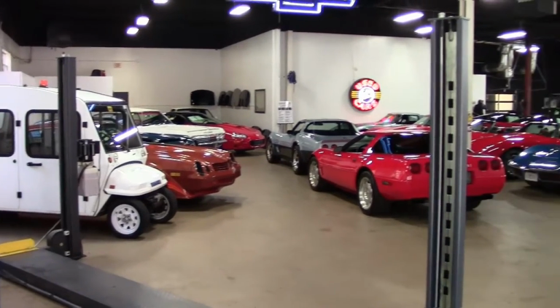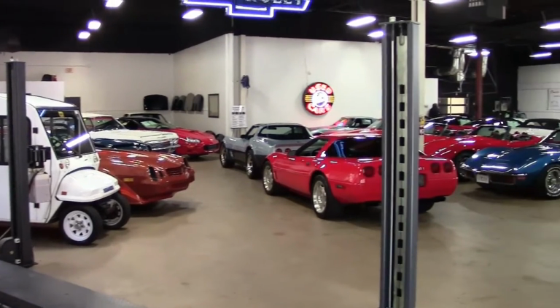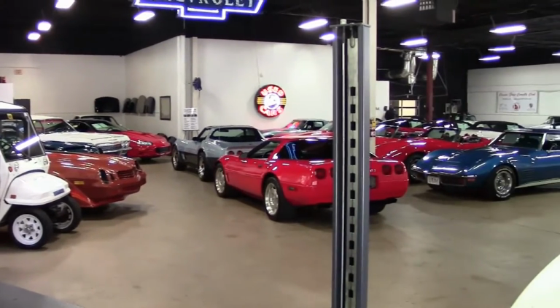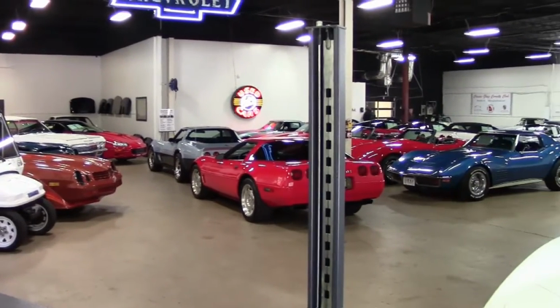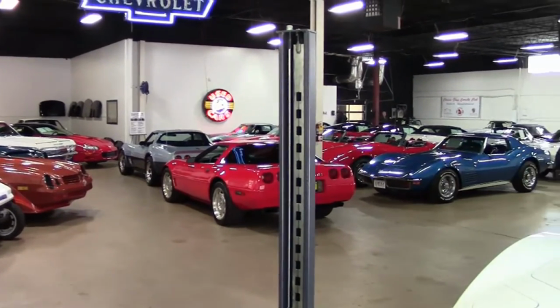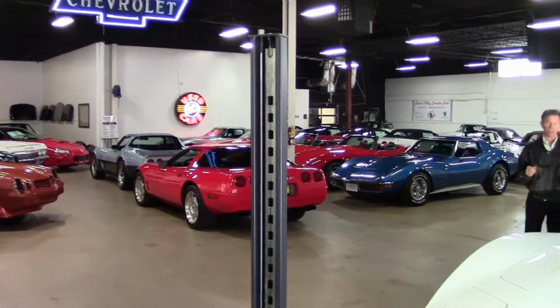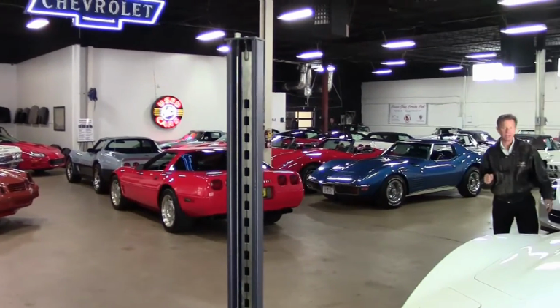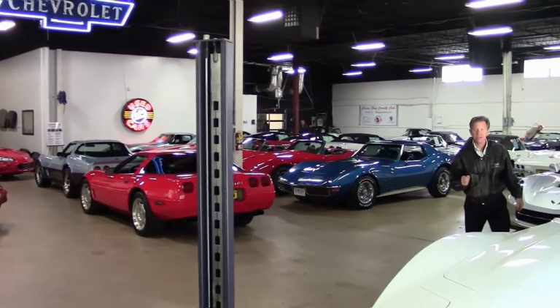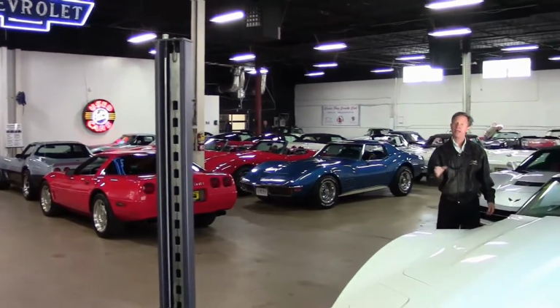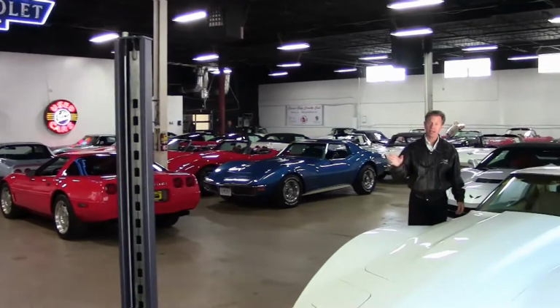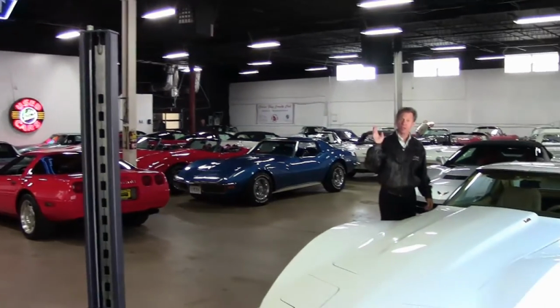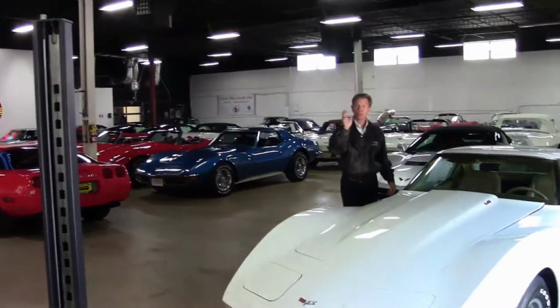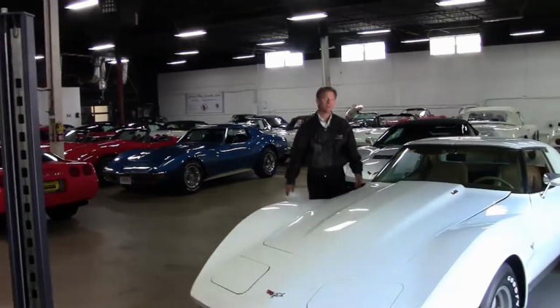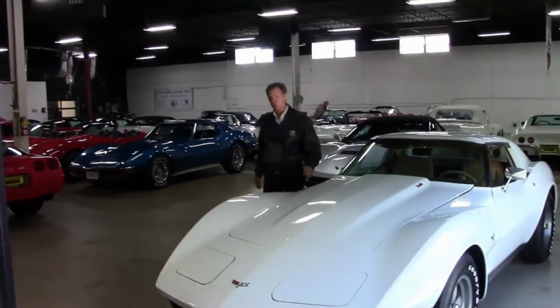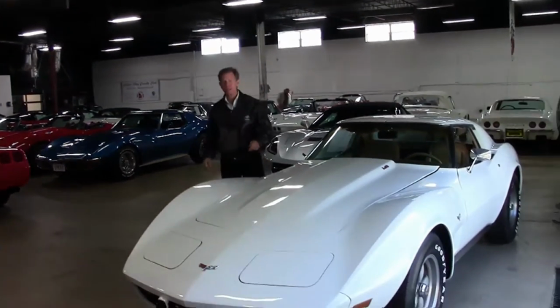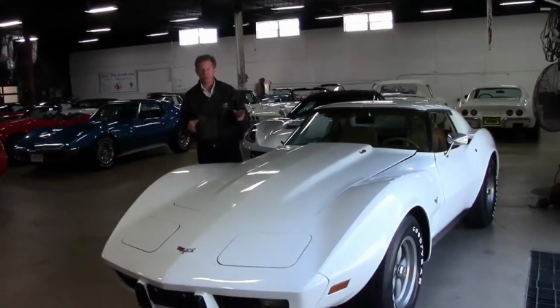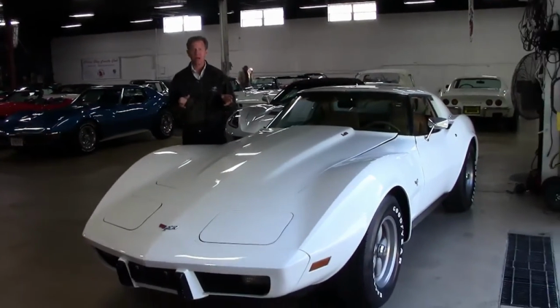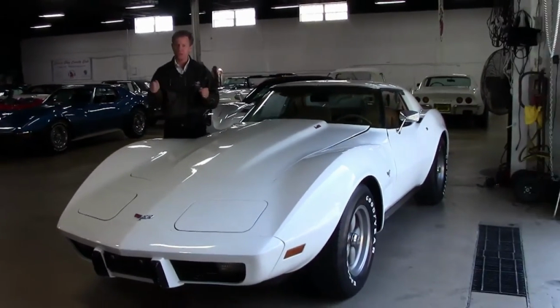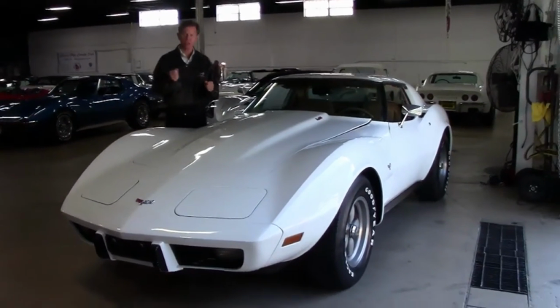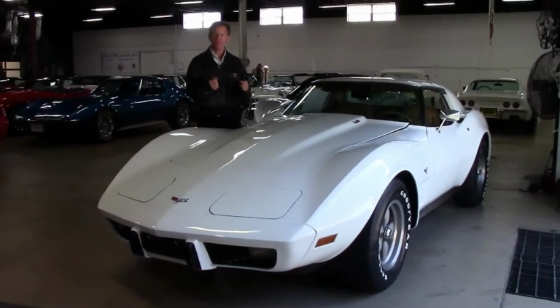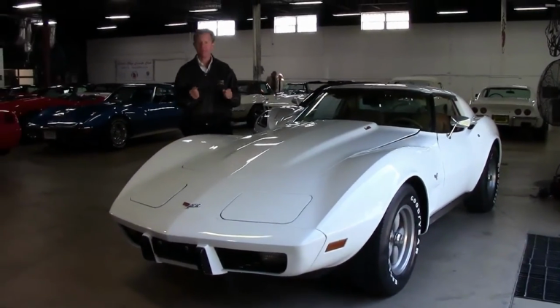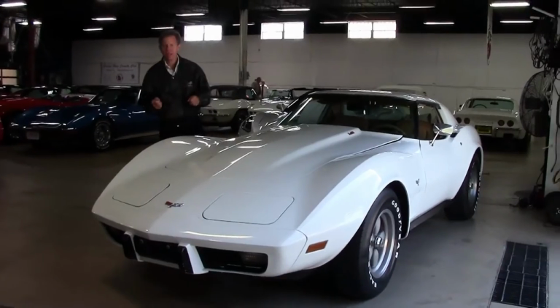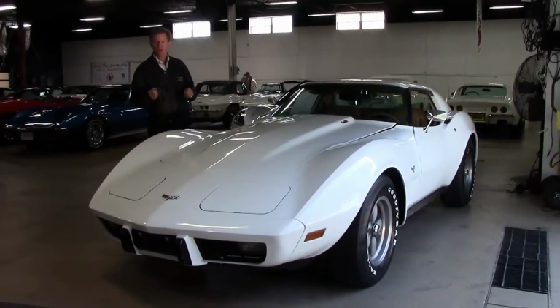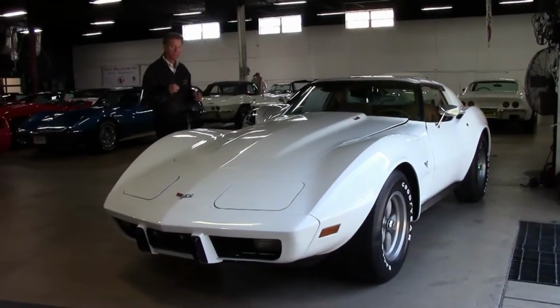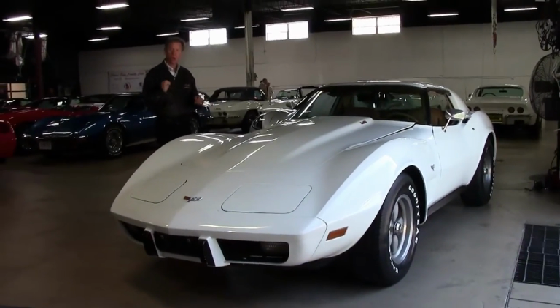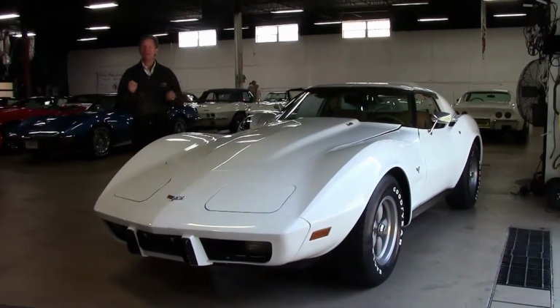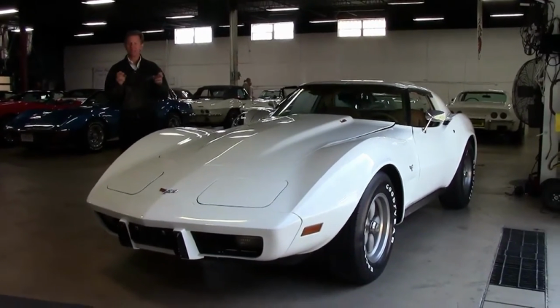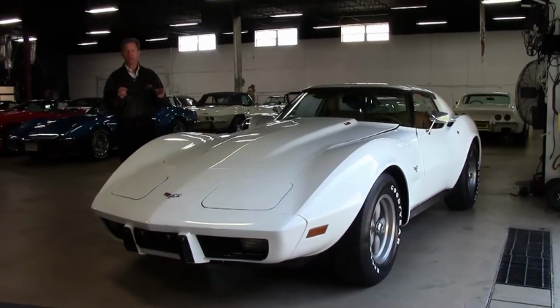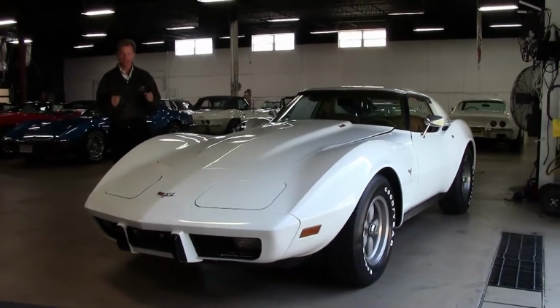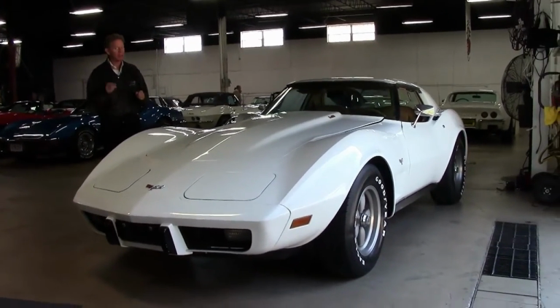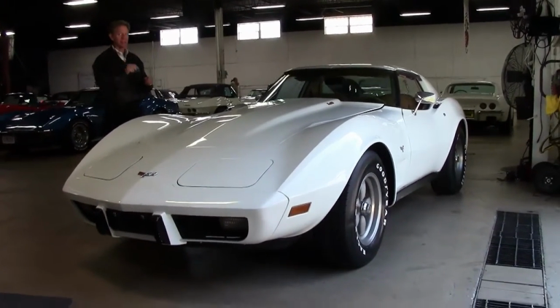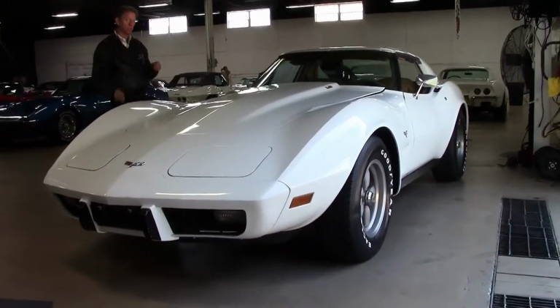Welcome to Buy A Vet in Atlanta, Georgia. My name is David and today we're going to look at just one of the many Corvettes we keep in stock — usually 125 Corvettes always in stock at Buy A Vet in Atlanta, Georgia. Check out our website.